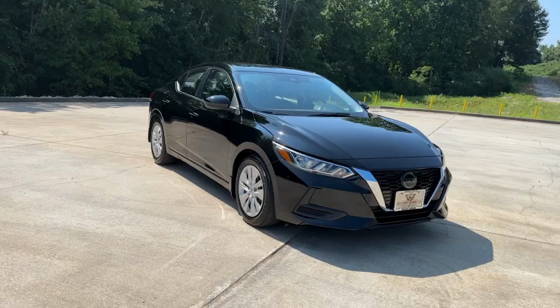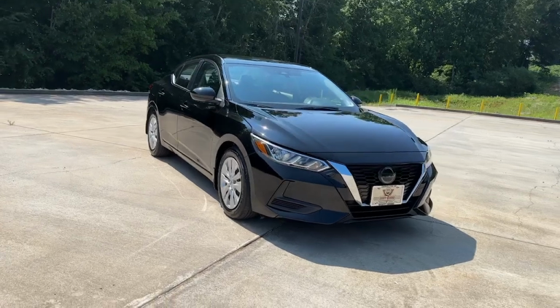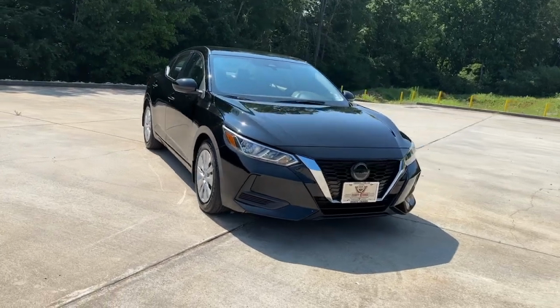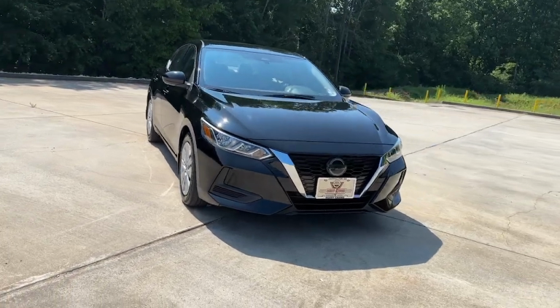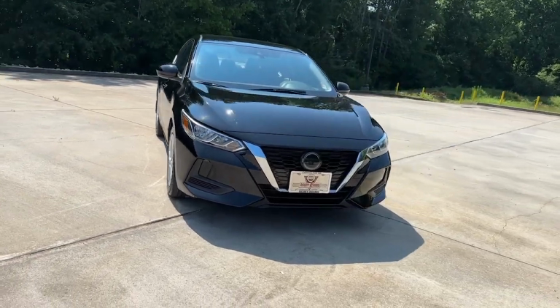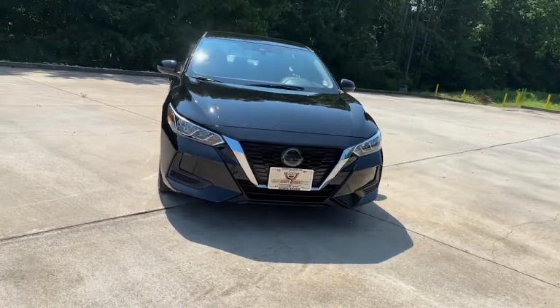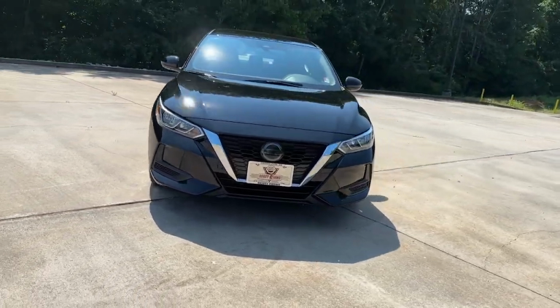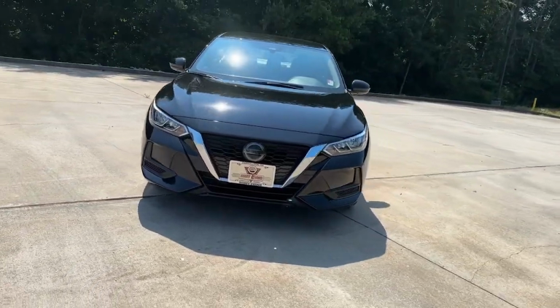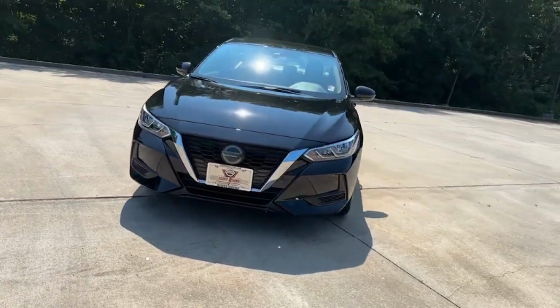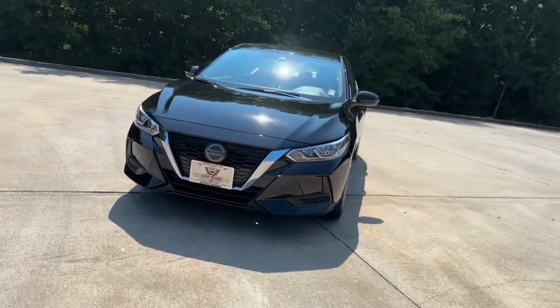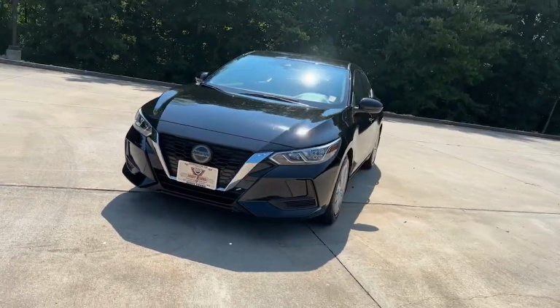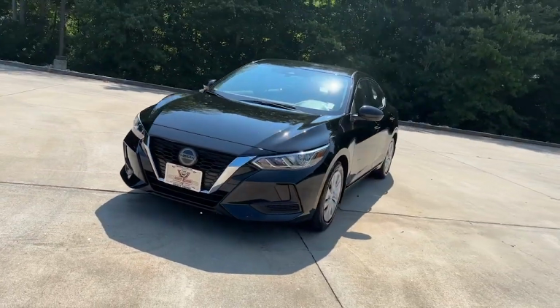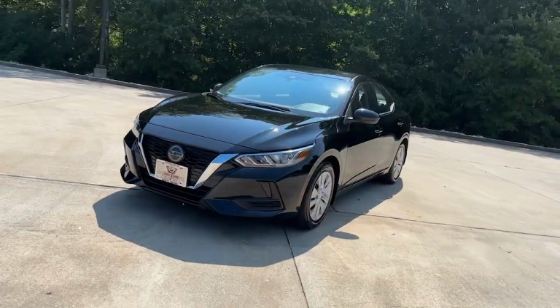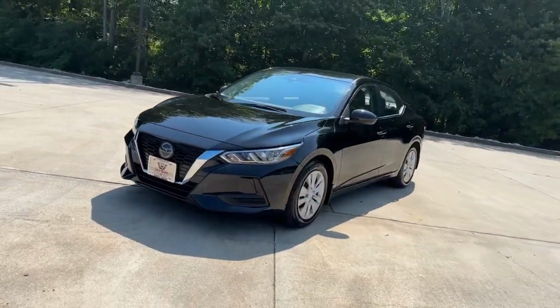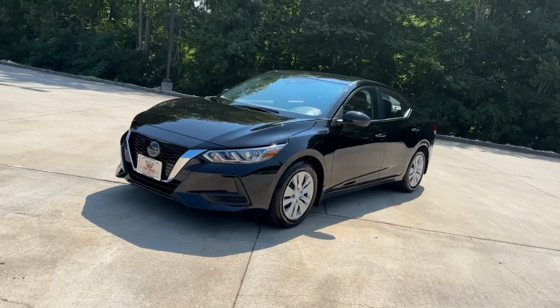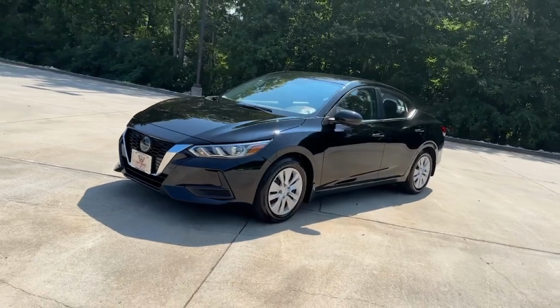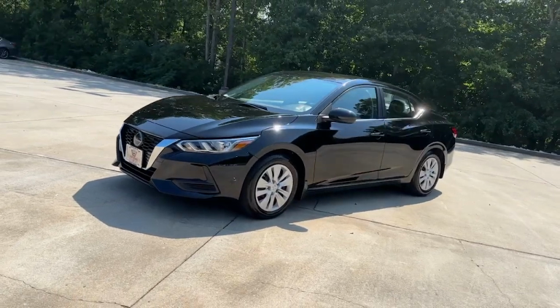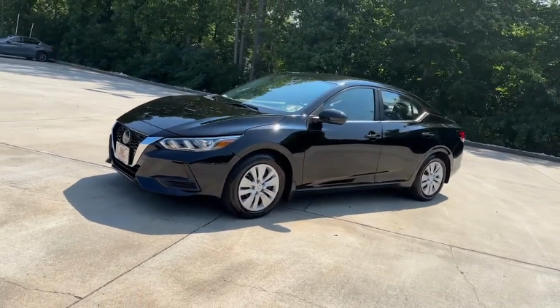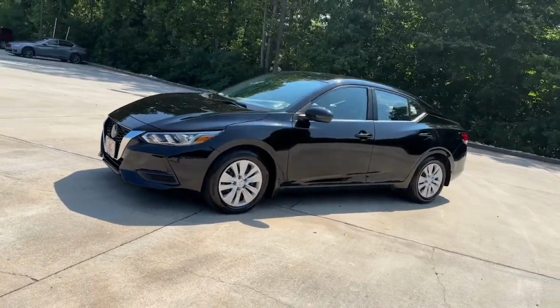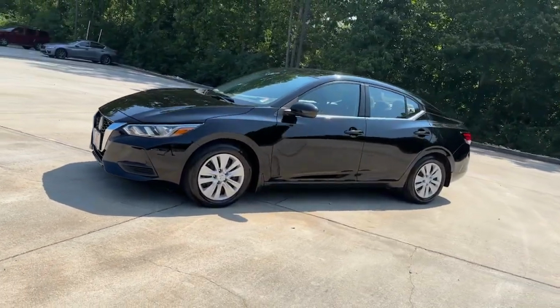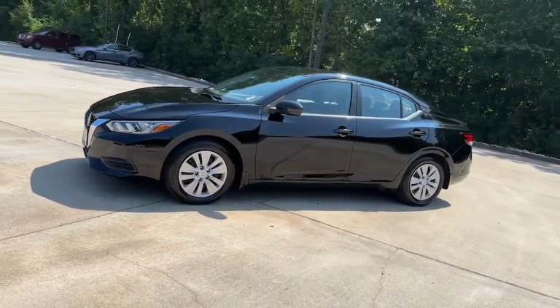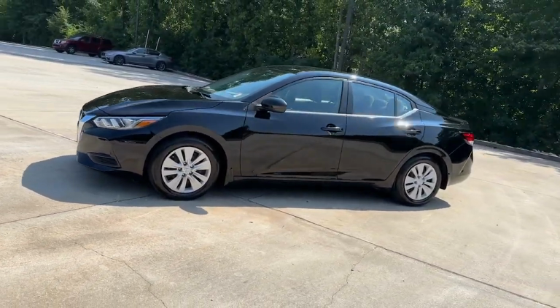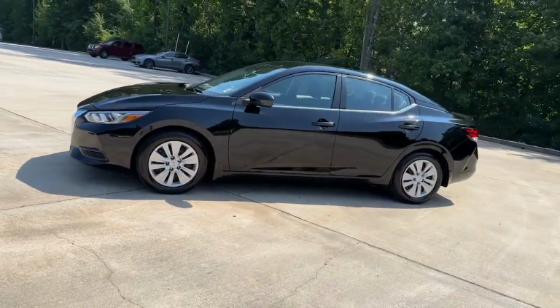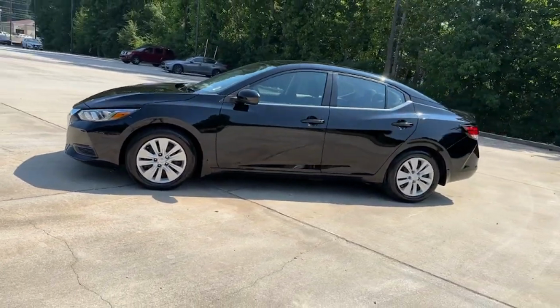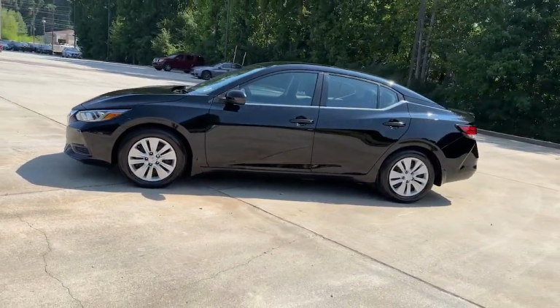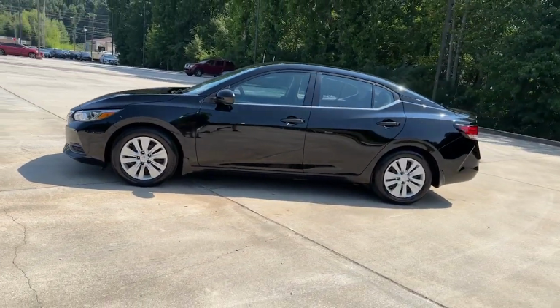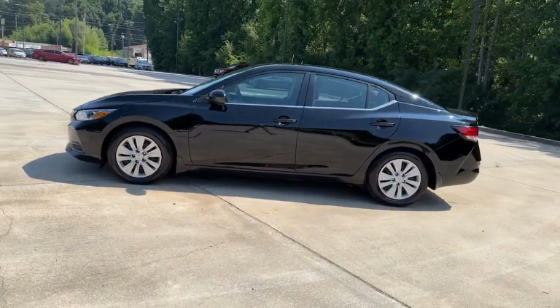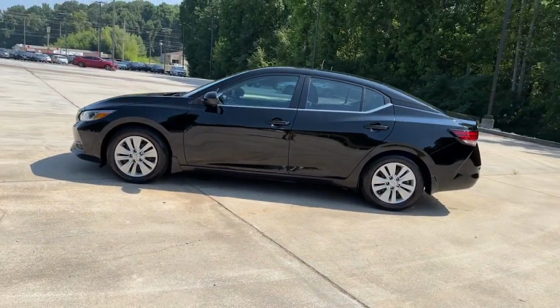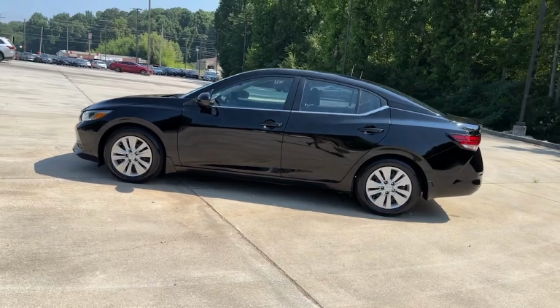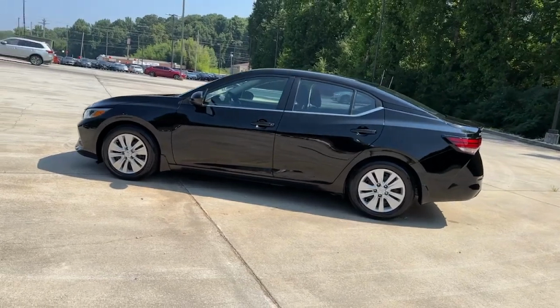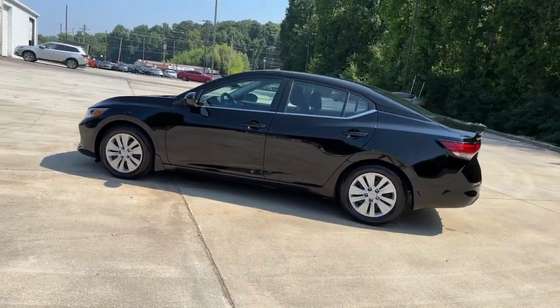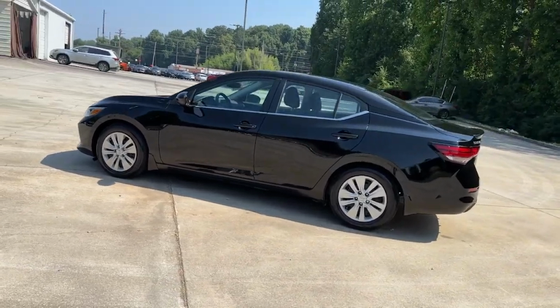Take a moment to check out the 2022 Nissan Sentra. With less than 35,000 miles on it, this roomy Sentra makes your daily drive fun, comfortable, and convenient.